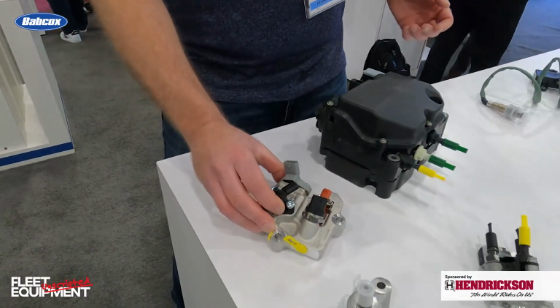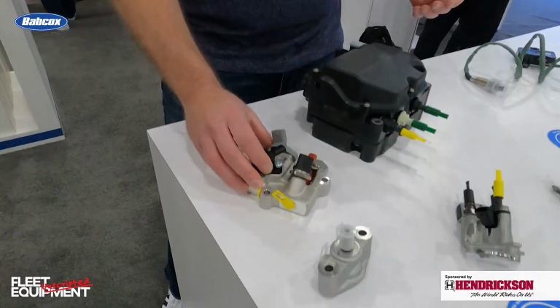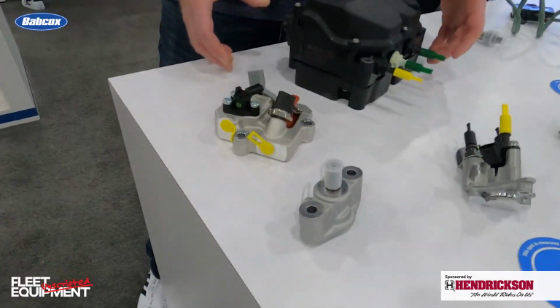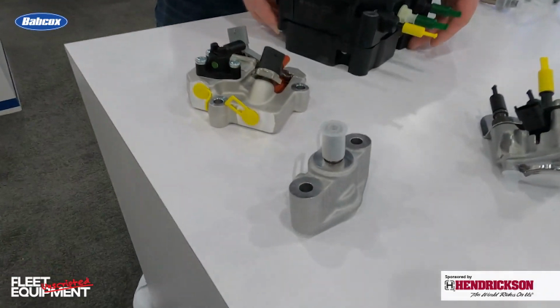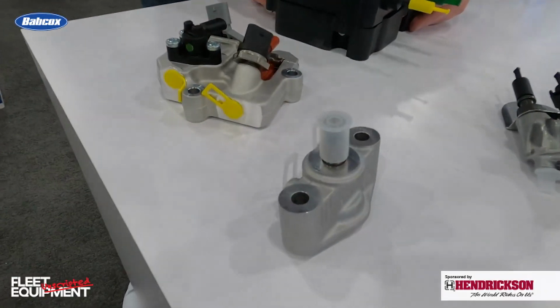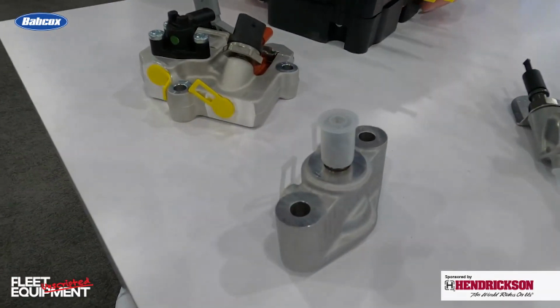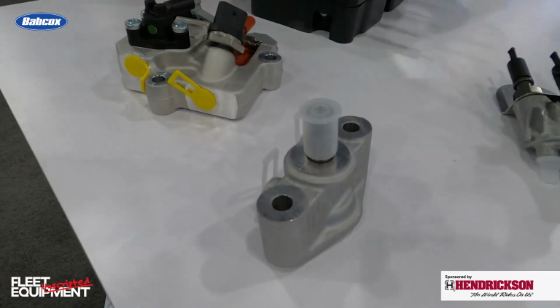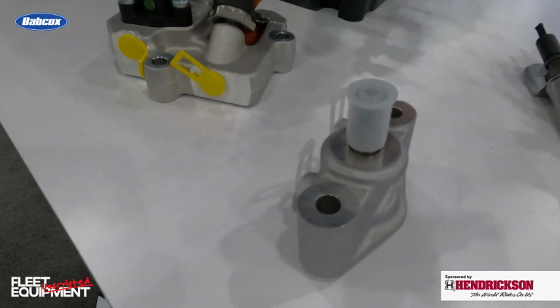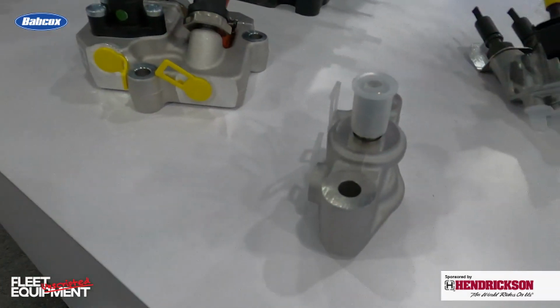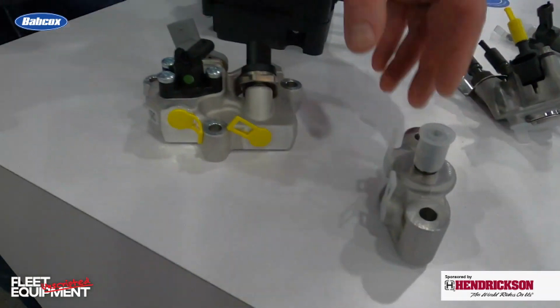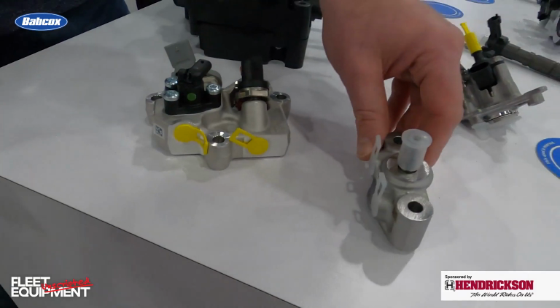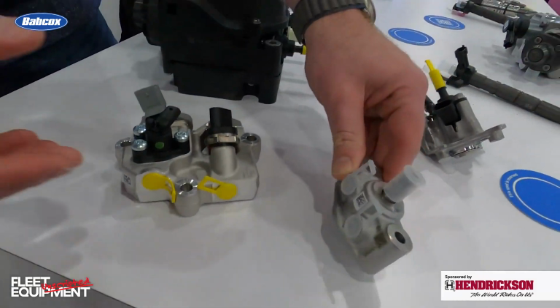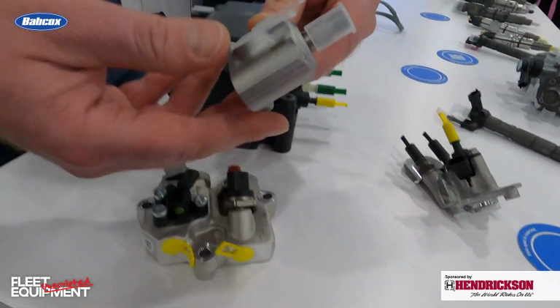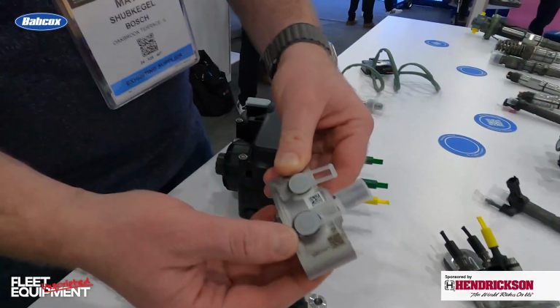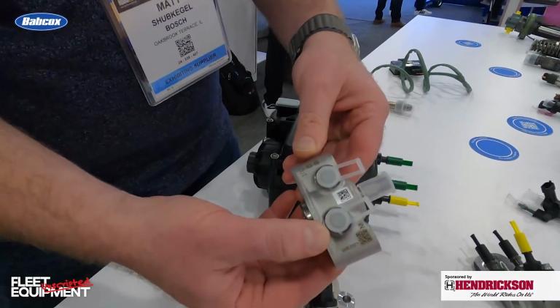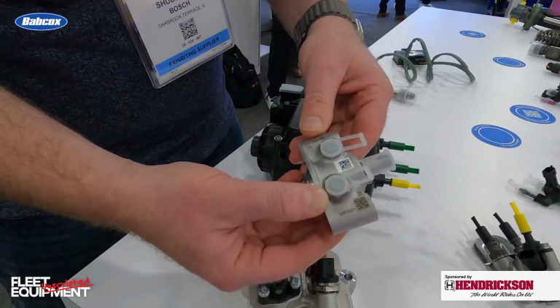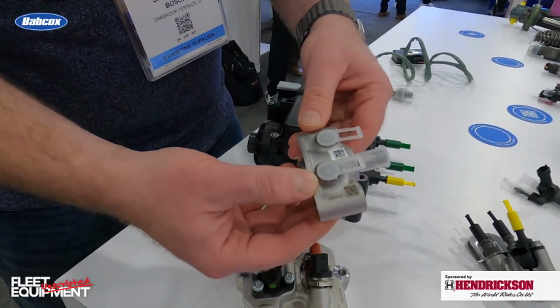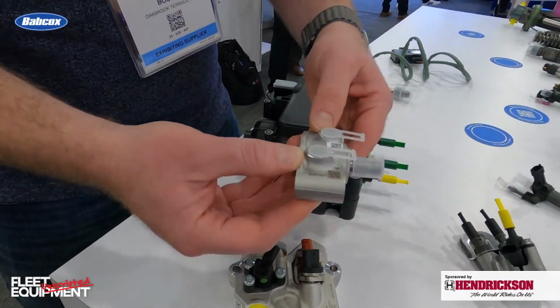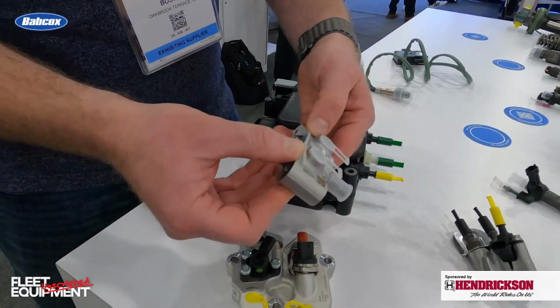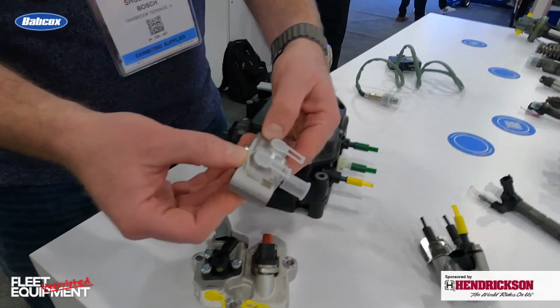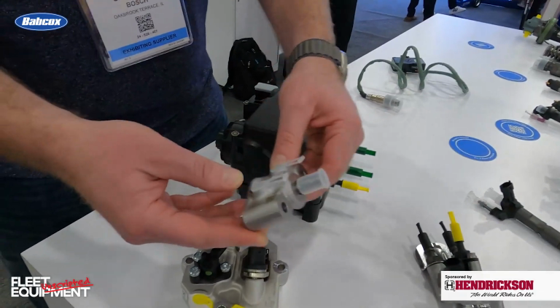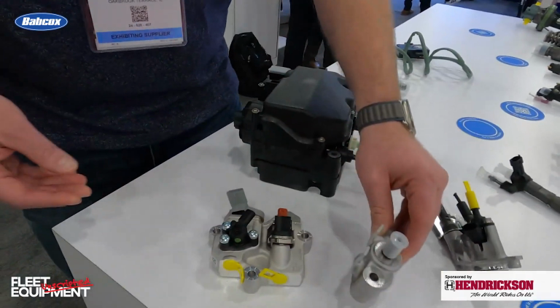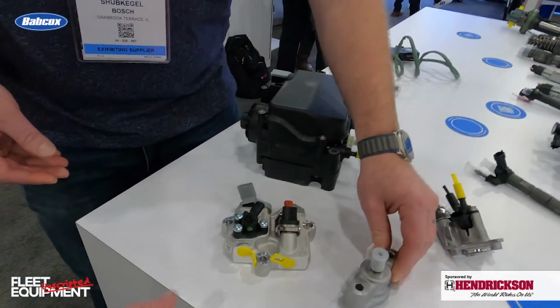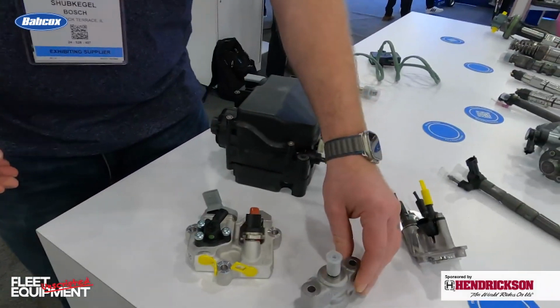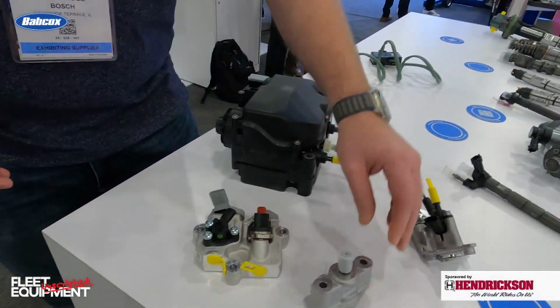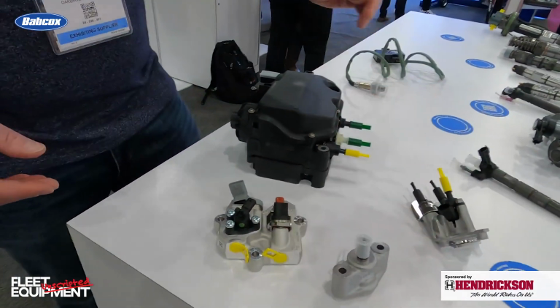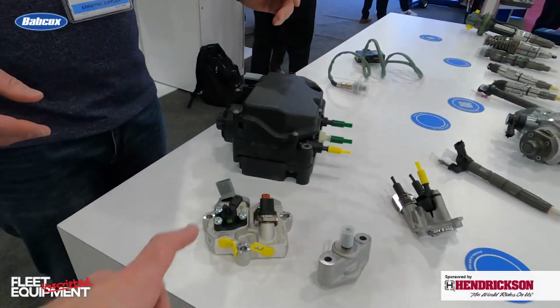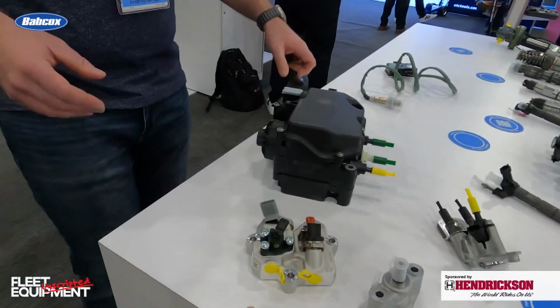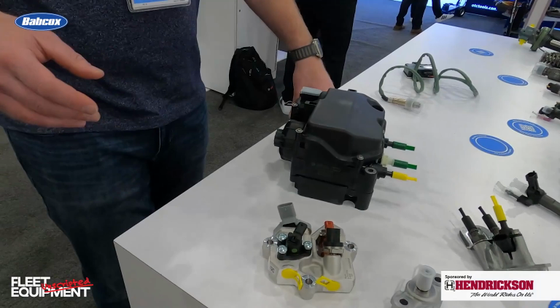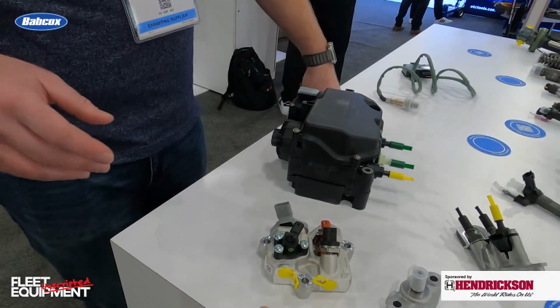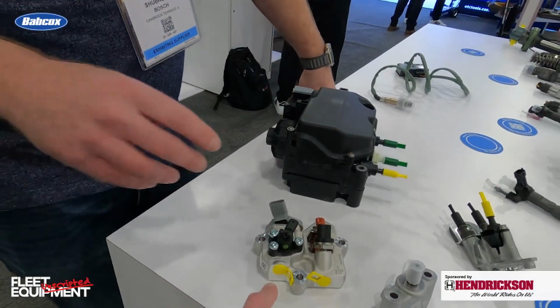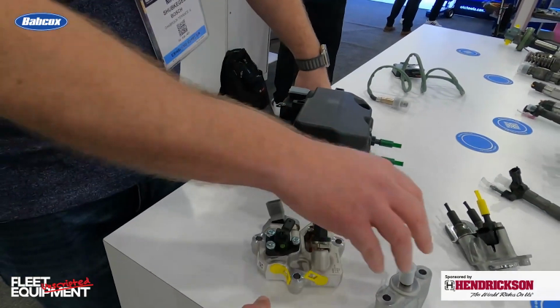And you said it's pretty approachable for a technician — you don't have to be an after-treatment system specialist to service this component. Basically a scan tool will go ahead and scan that code and diagnose that system for you. There's no fear for your standard chassis technician to go ahead and repair any parts.